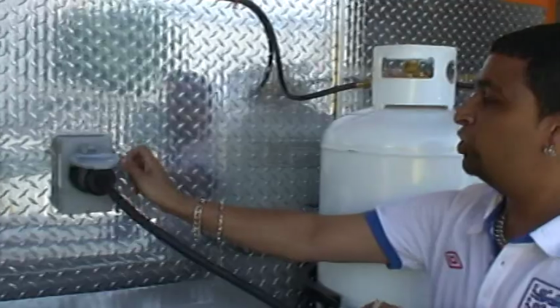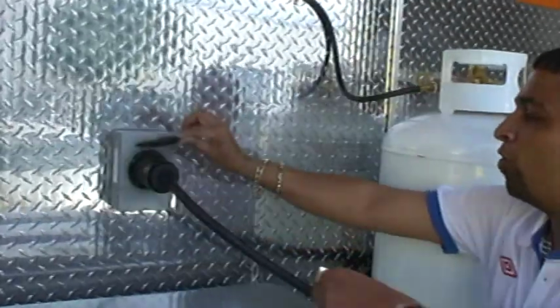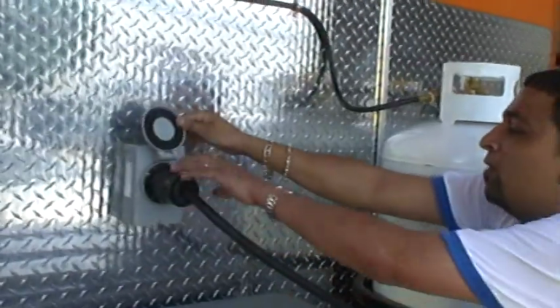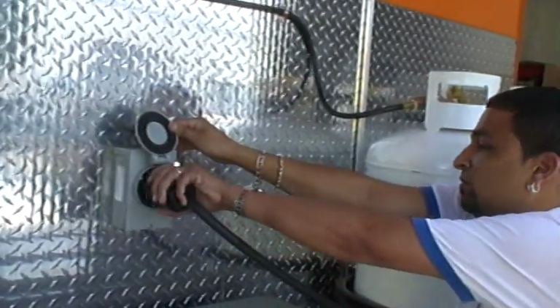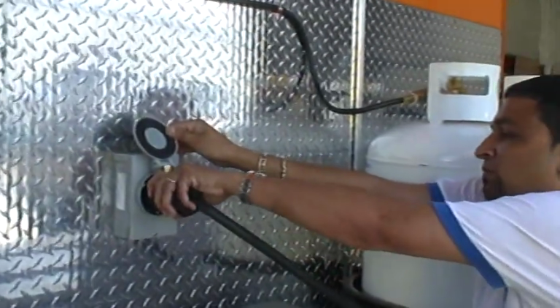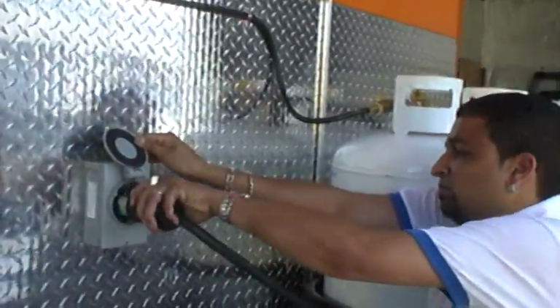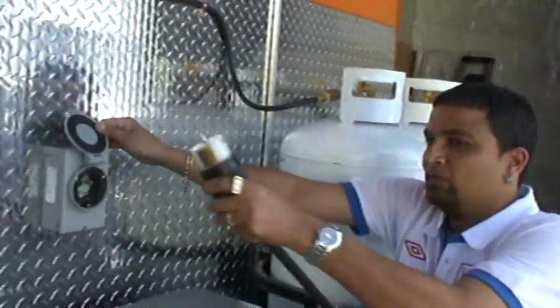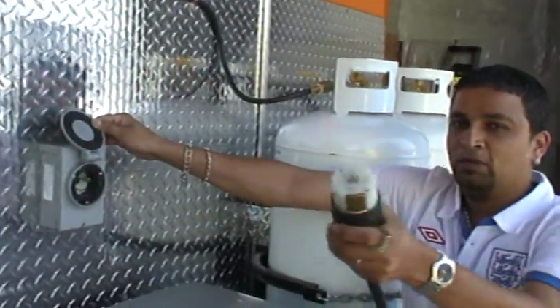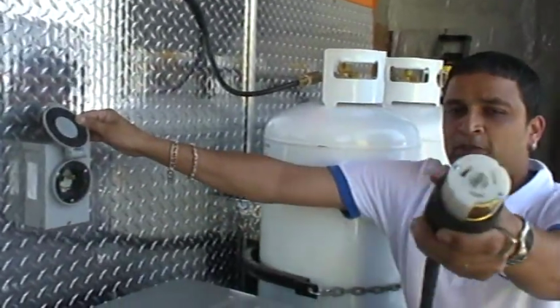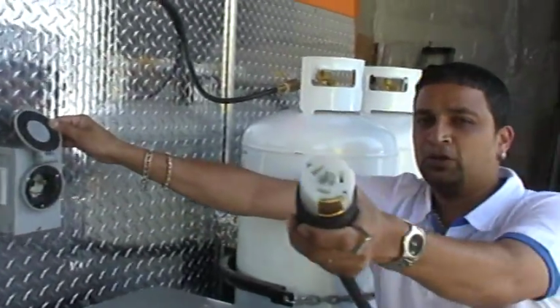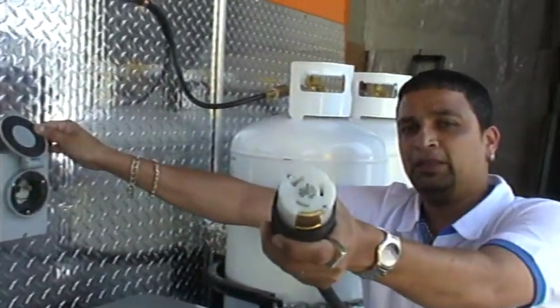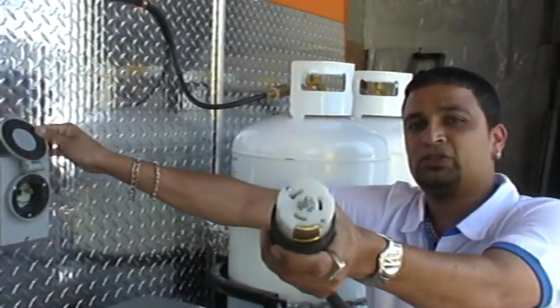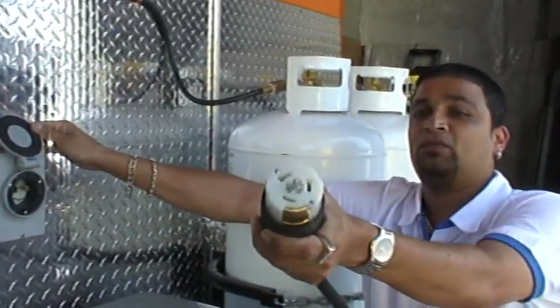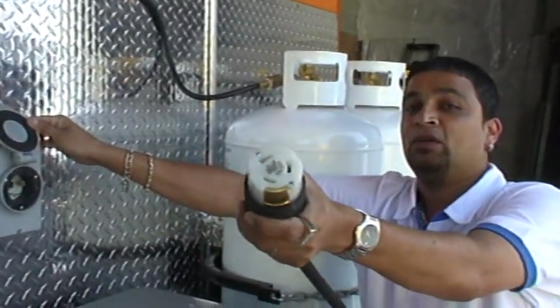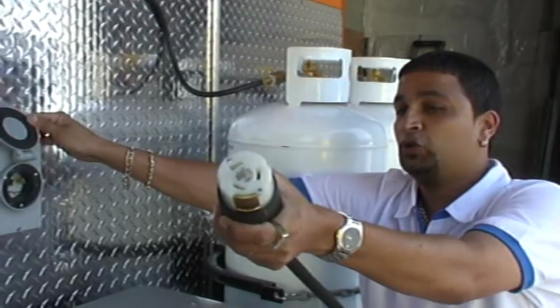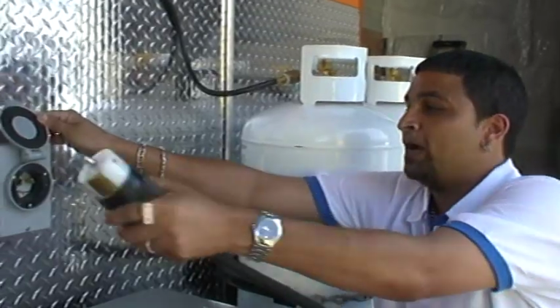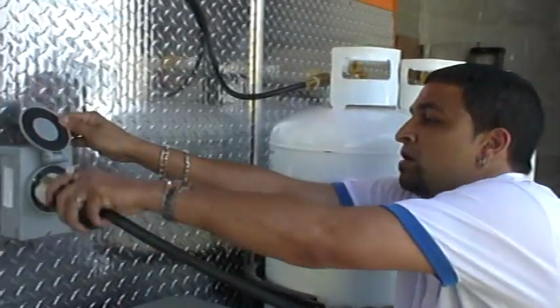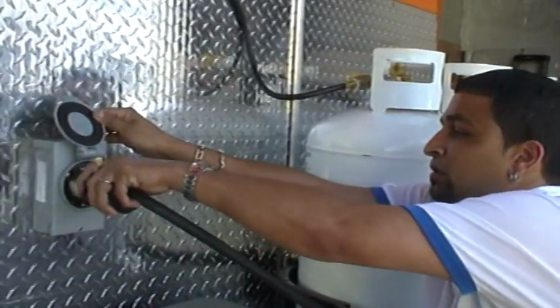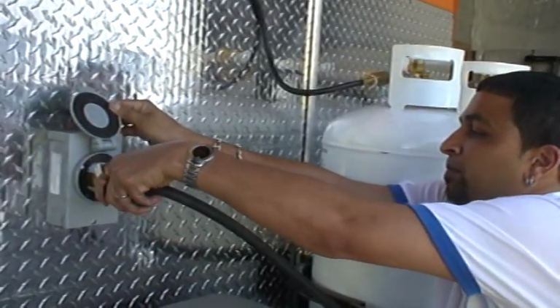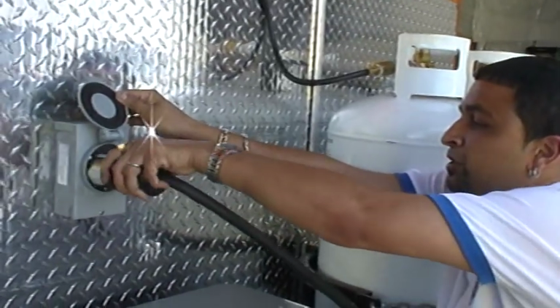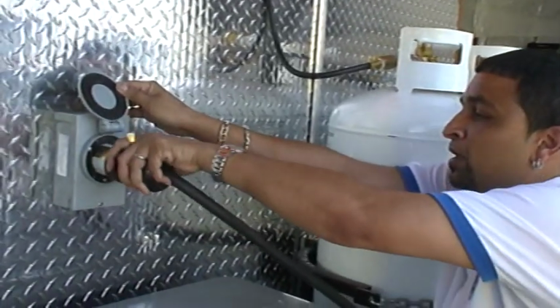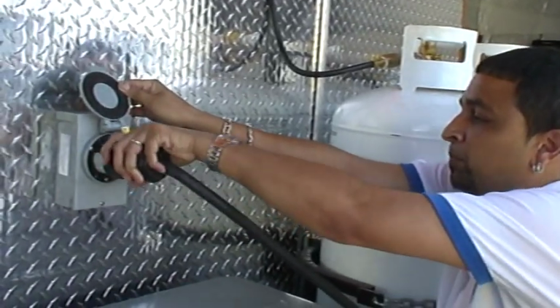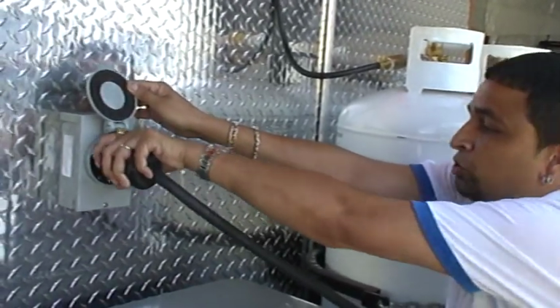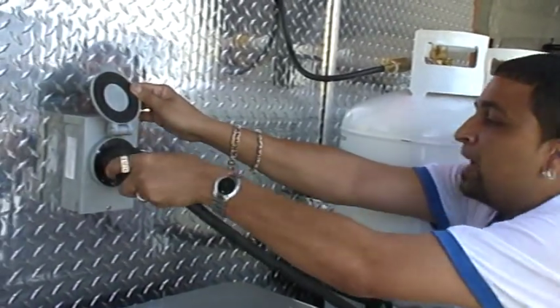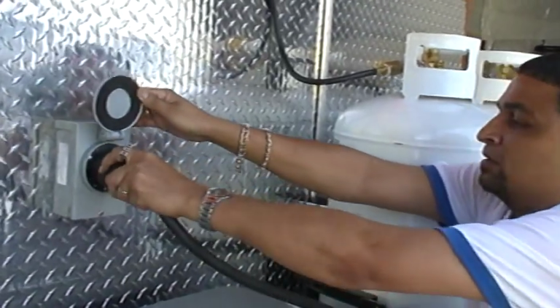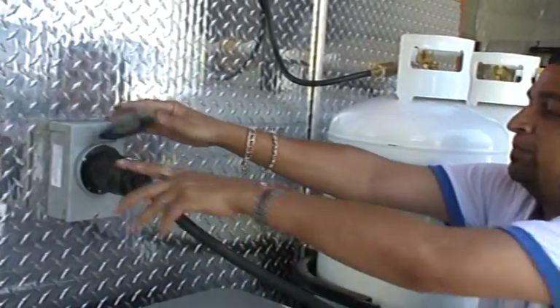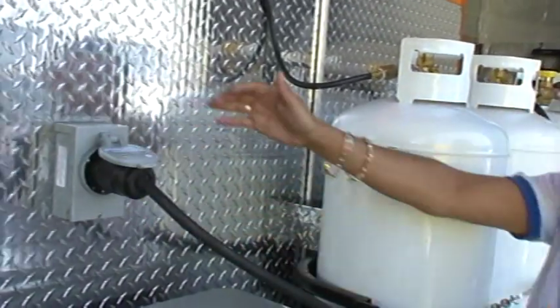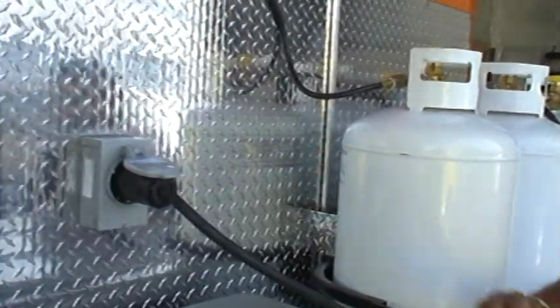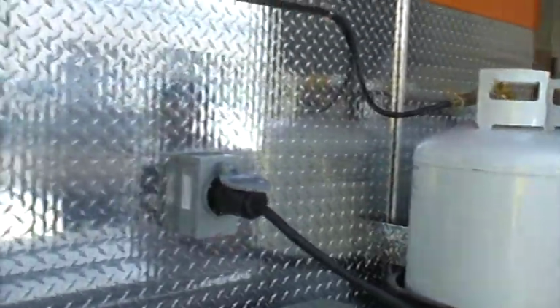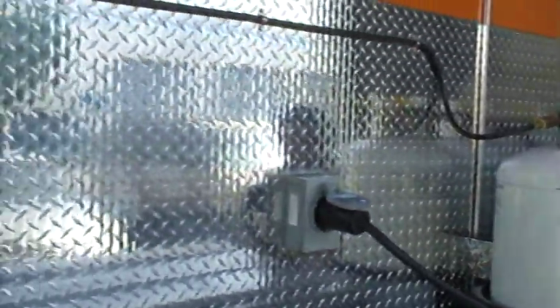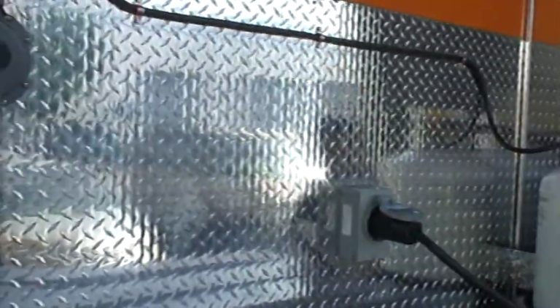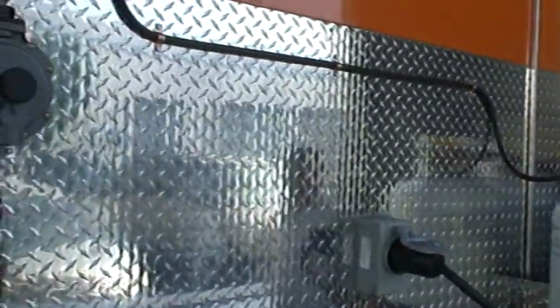This is shore power. This is the plug you'll need — the shore power plug. Plug this in. Whenever you can plug in shore power, plug it in. If you don't, plug in the generator.